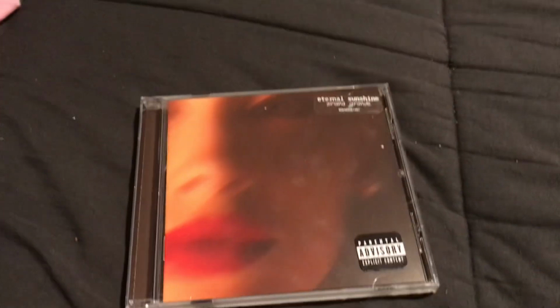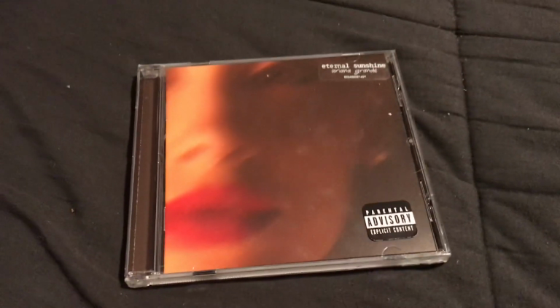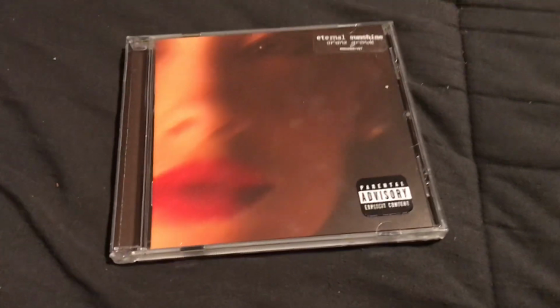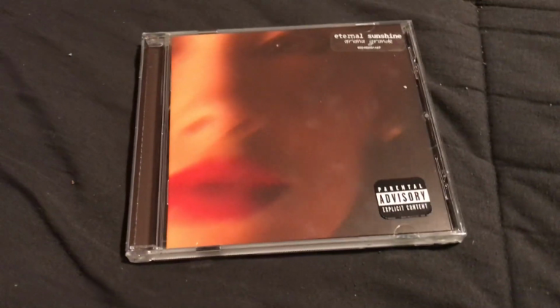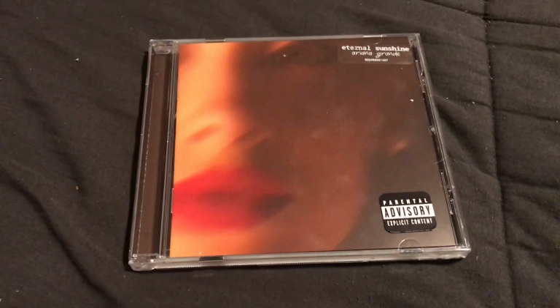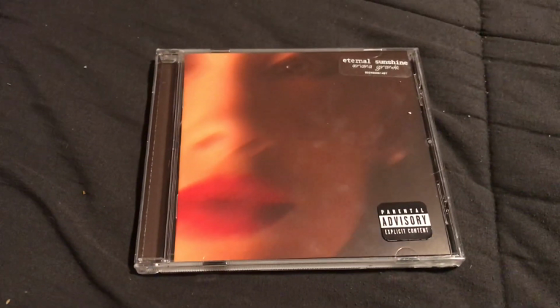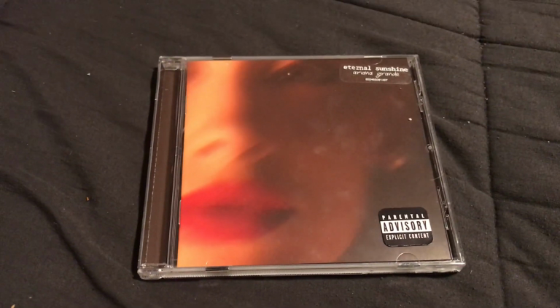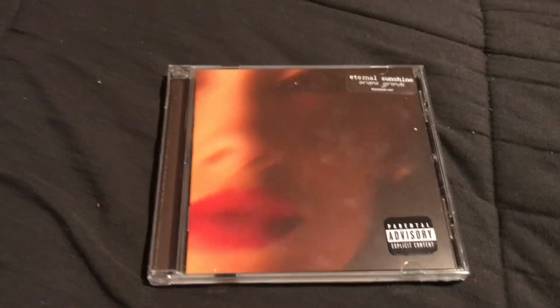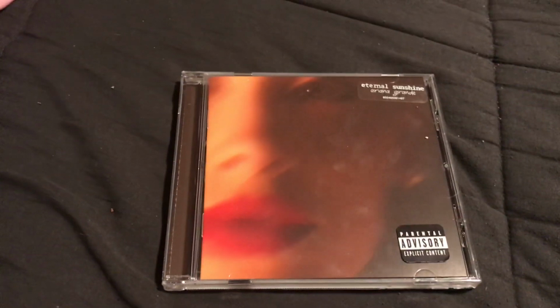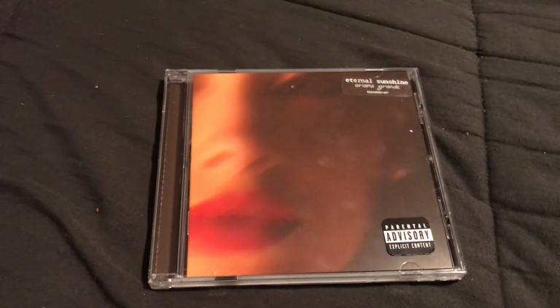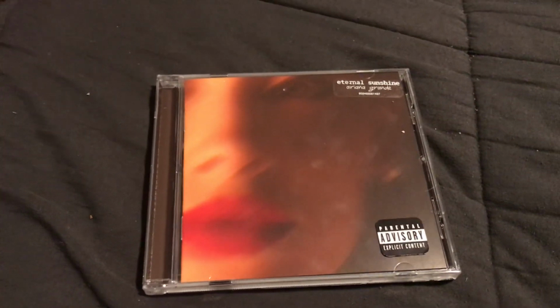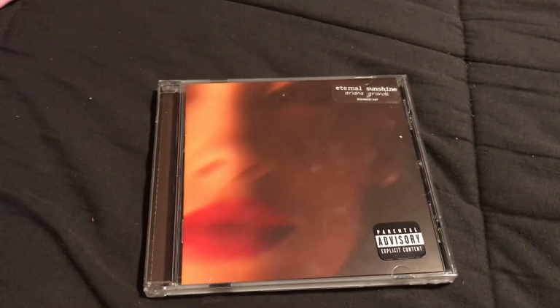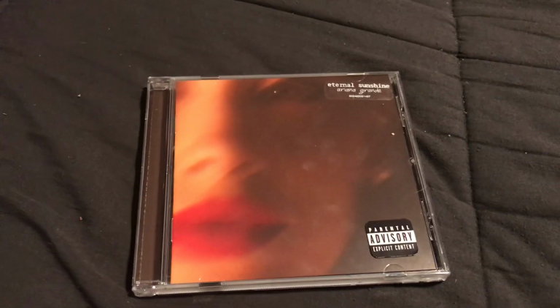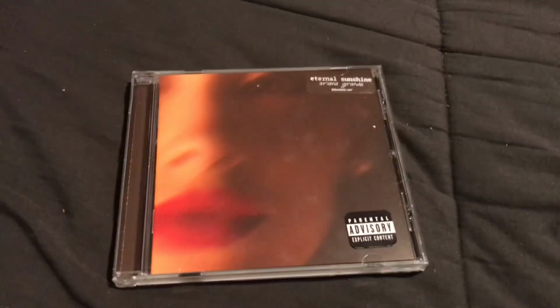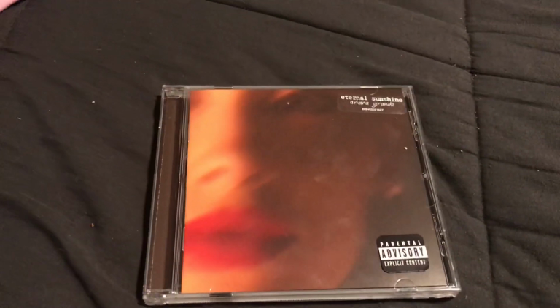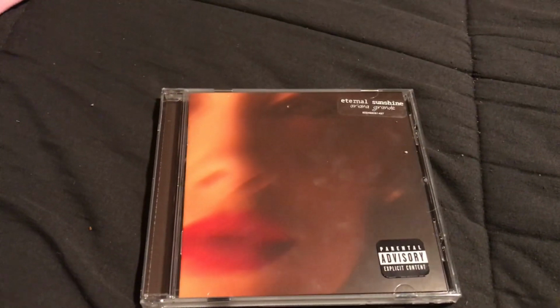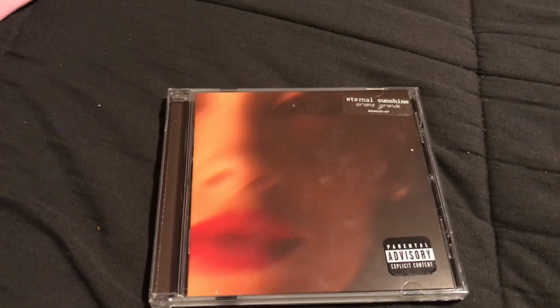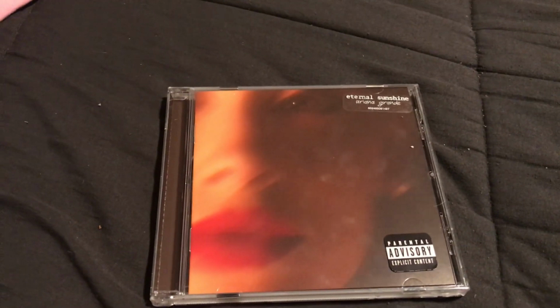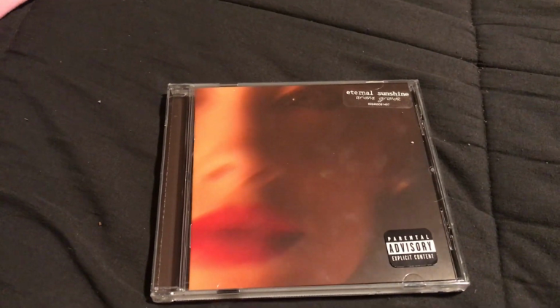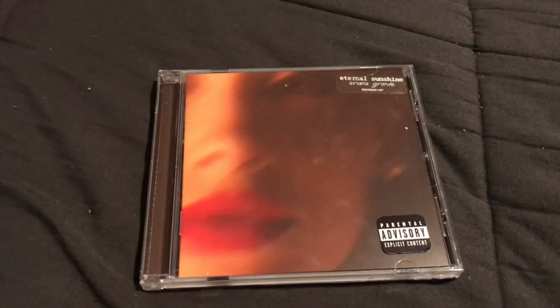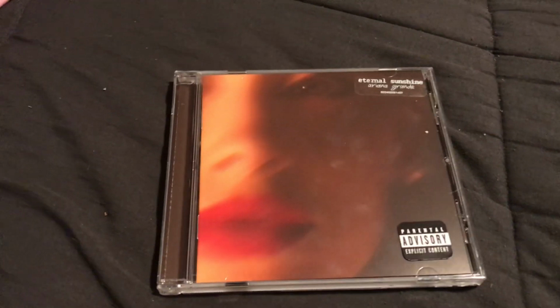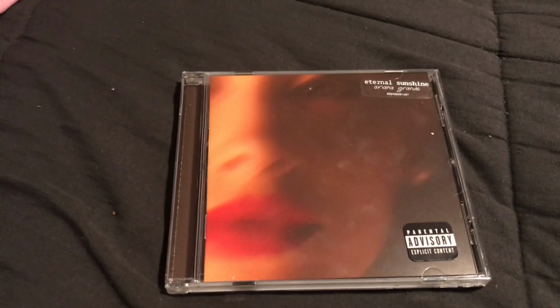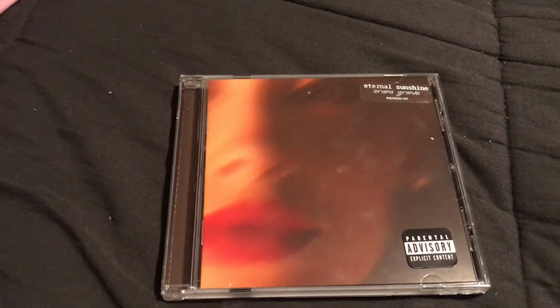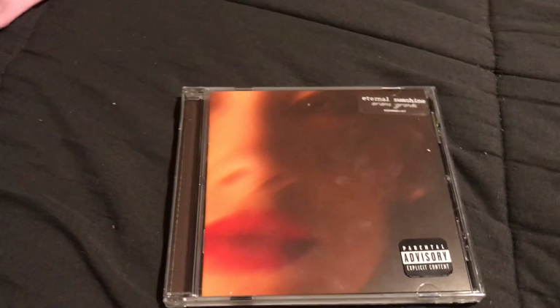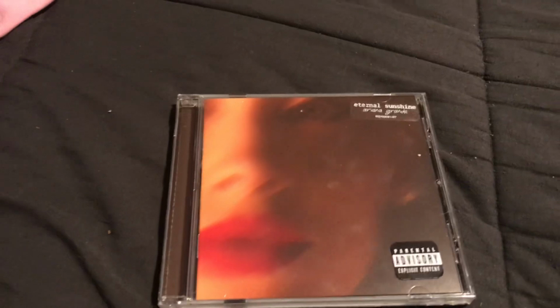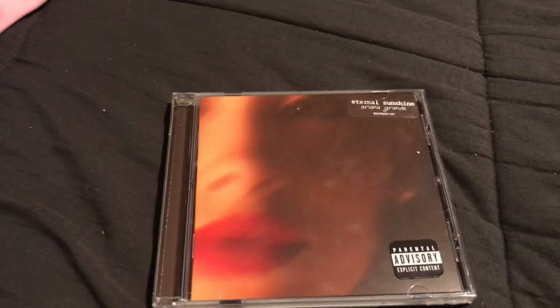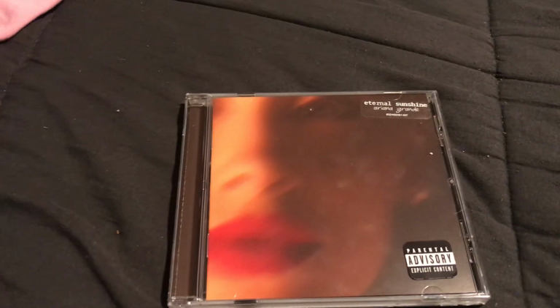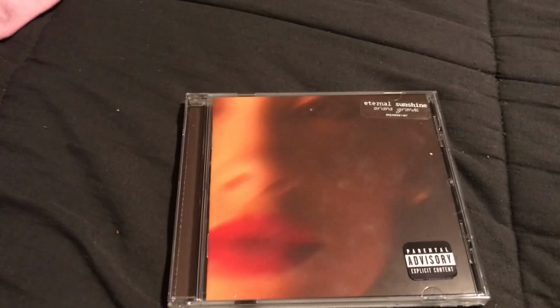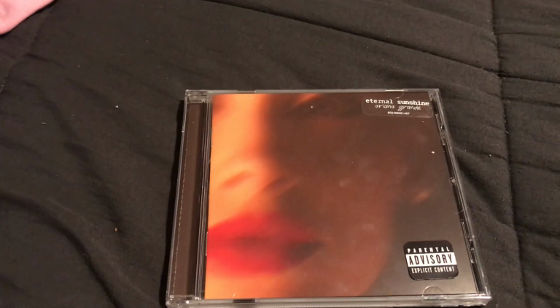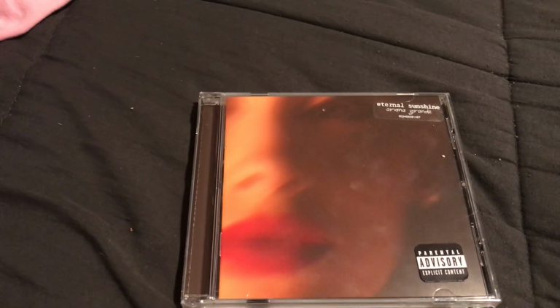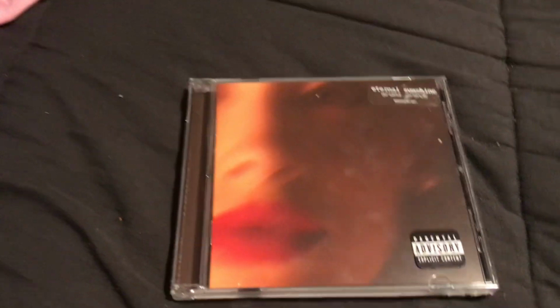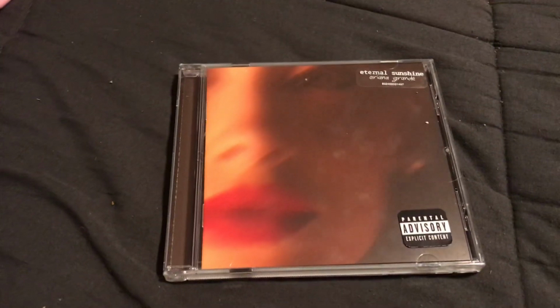Before we get into the video, I want to say that I have a new album that came out called Mori Astra. You can stream it — I'll put a link in the description and comments. It would be greatly appreciated because I would love to be as big of an artist as Ariana is someday.